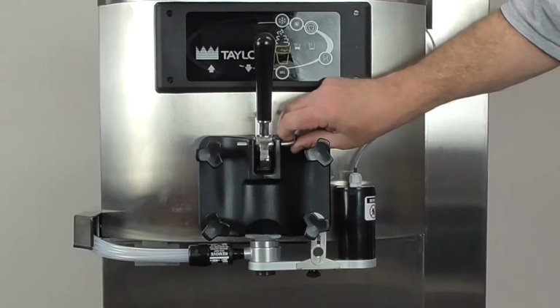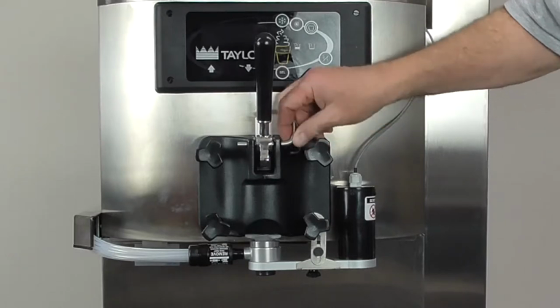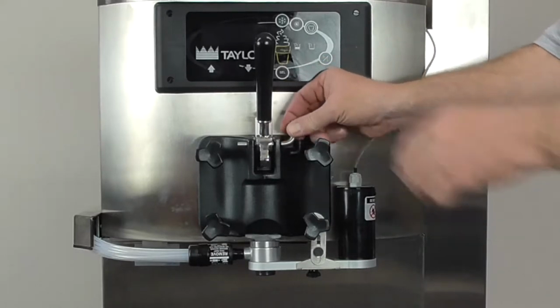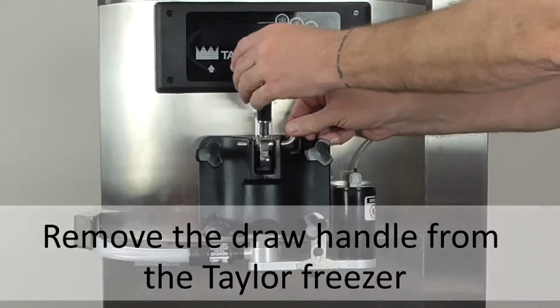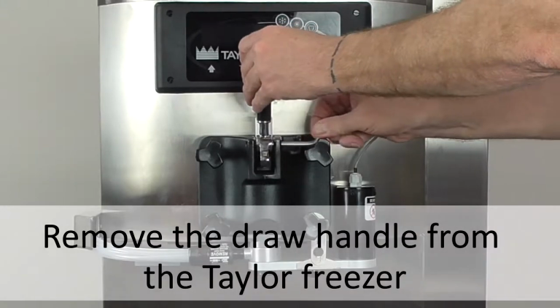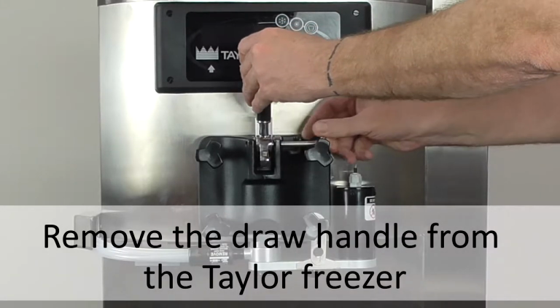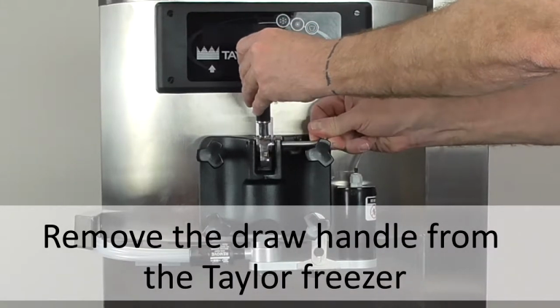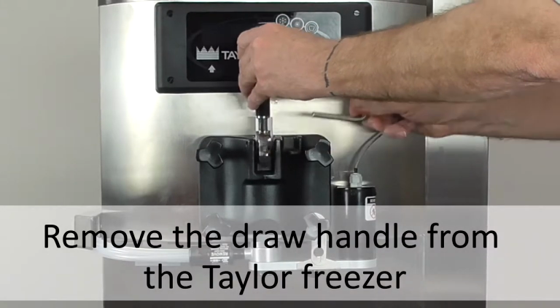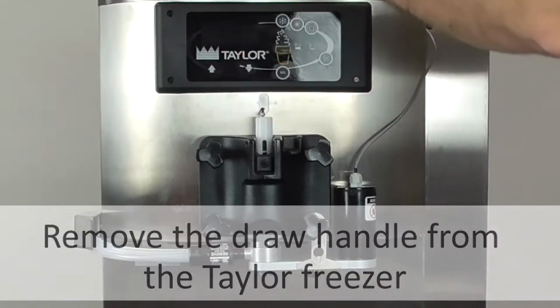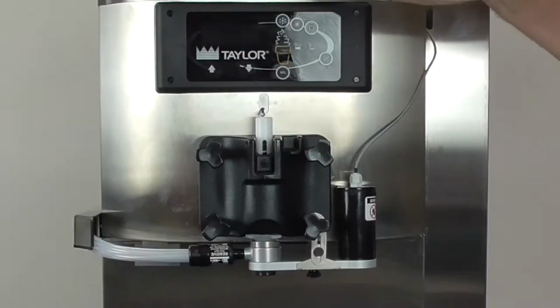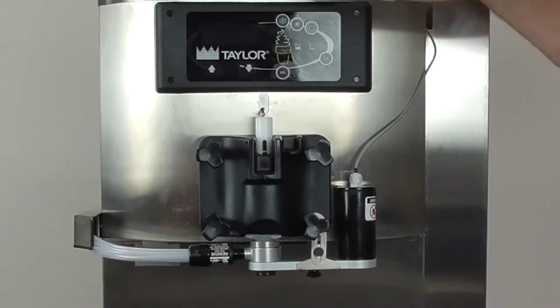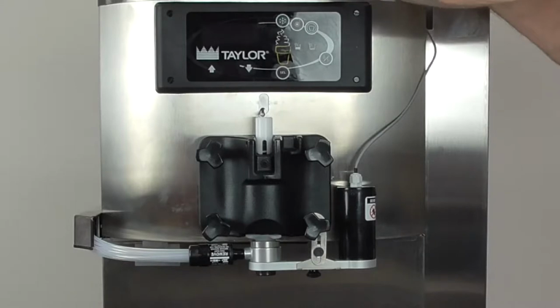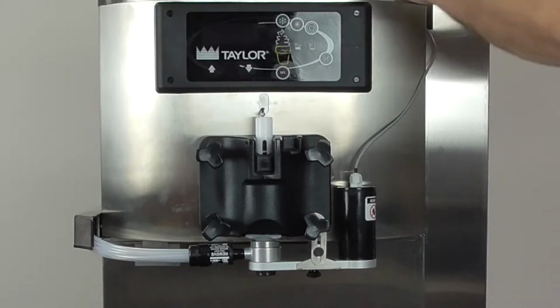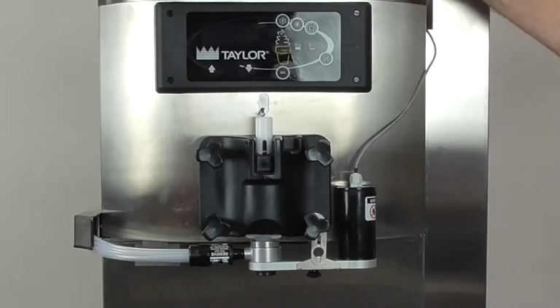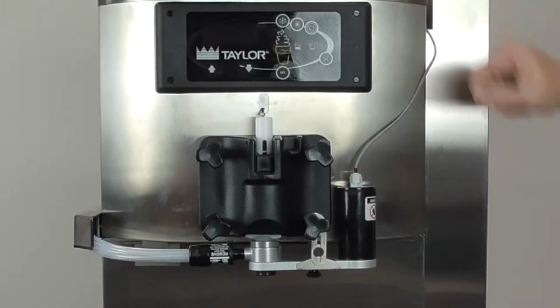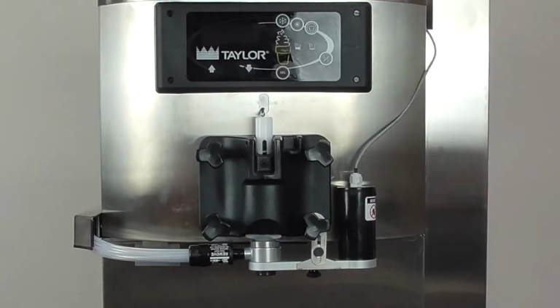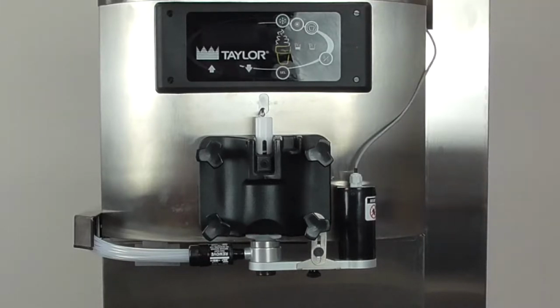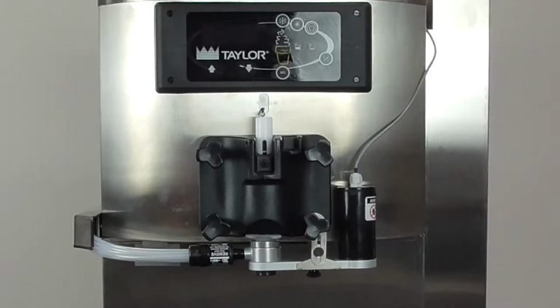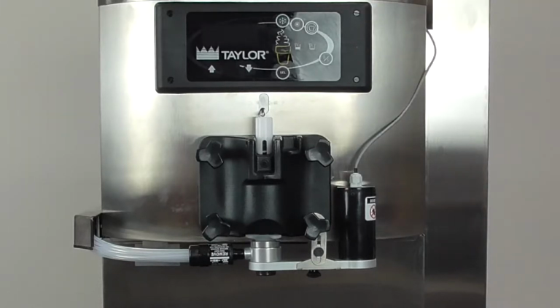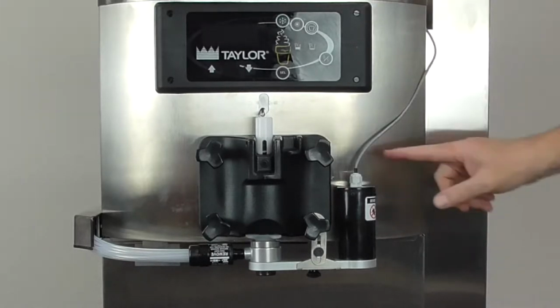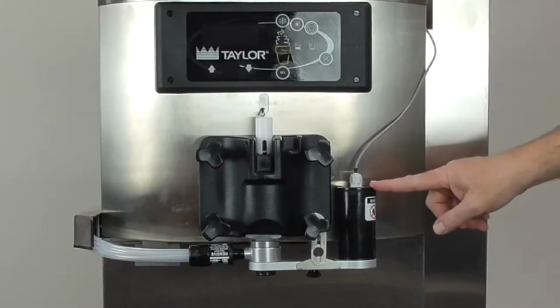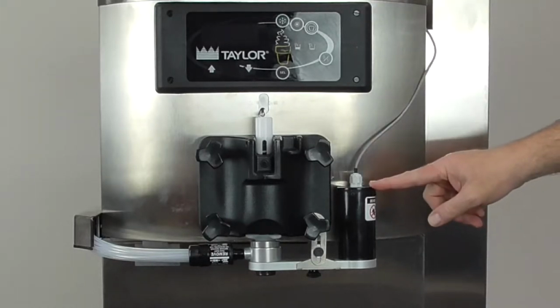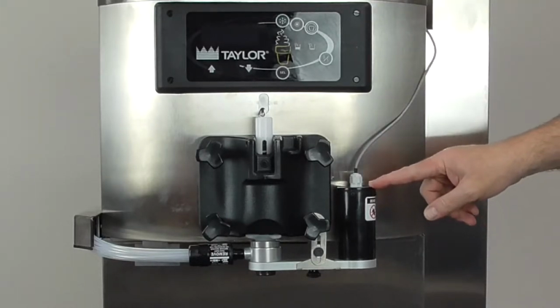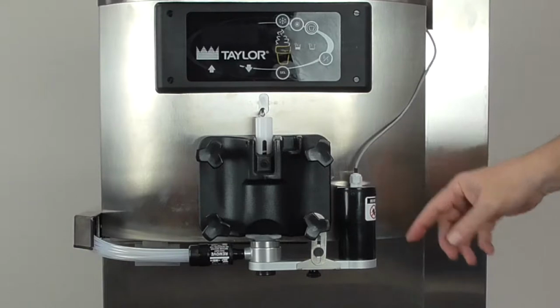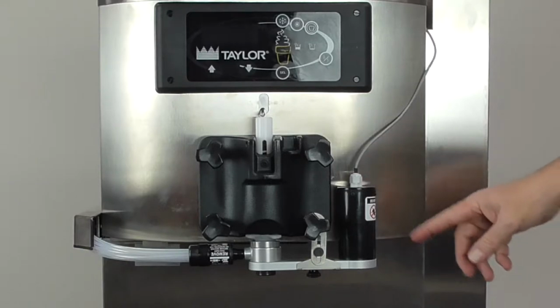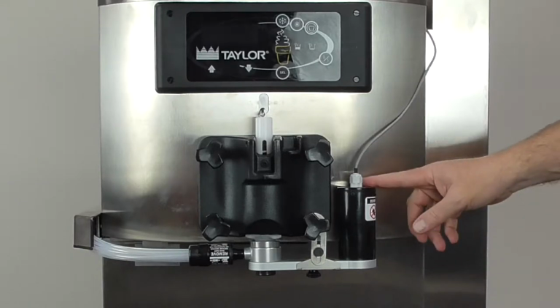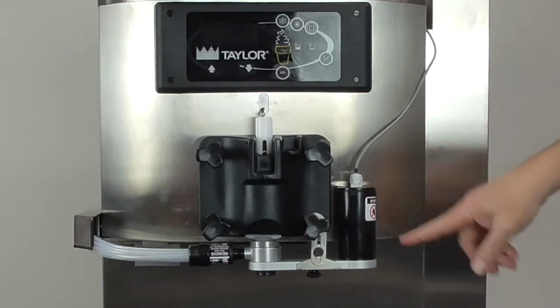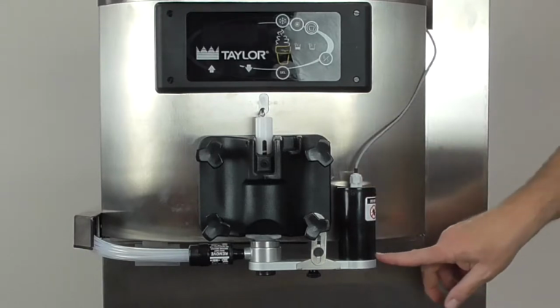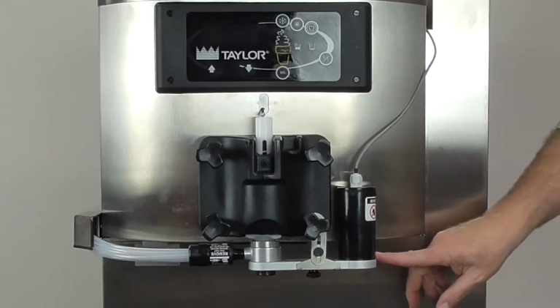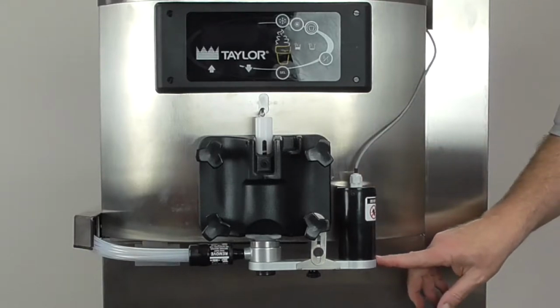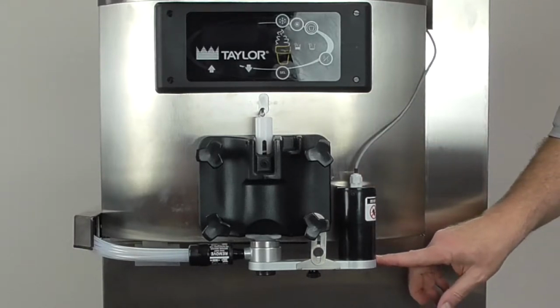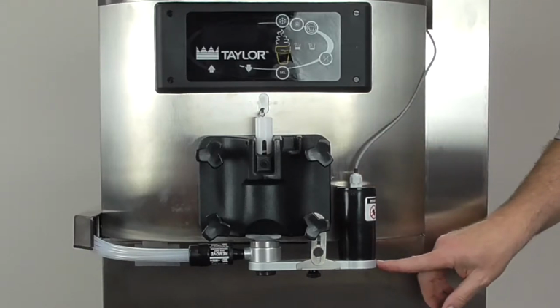The first thing we will do is remove the handle from the freezer, which will prevent the freezer from being used during the cleaning process and heat treat cycle. Now we will remove the Flavor Burst Injector Assembly.